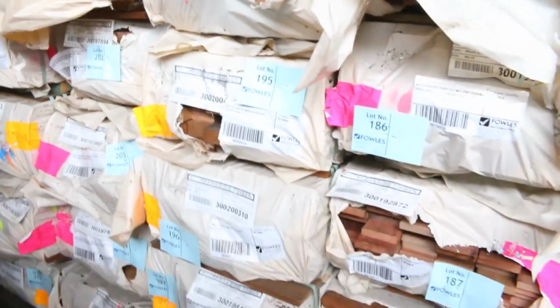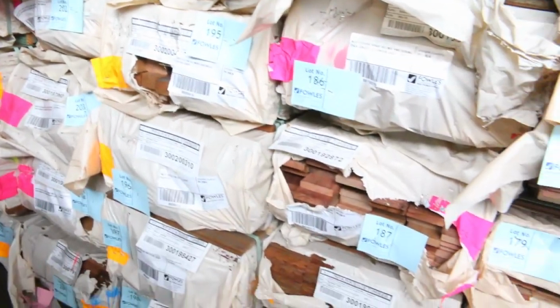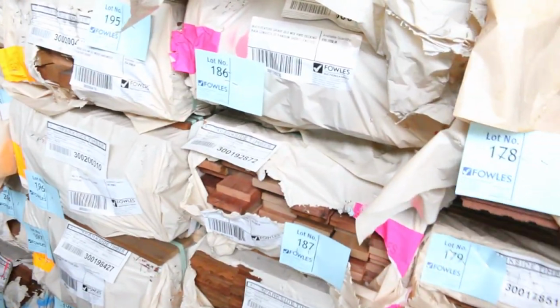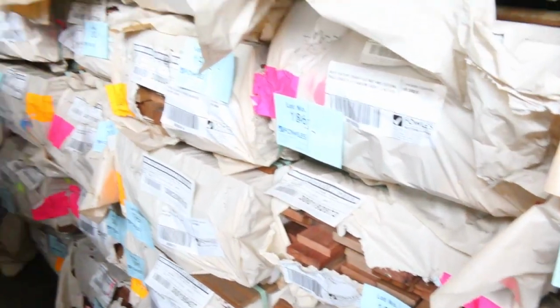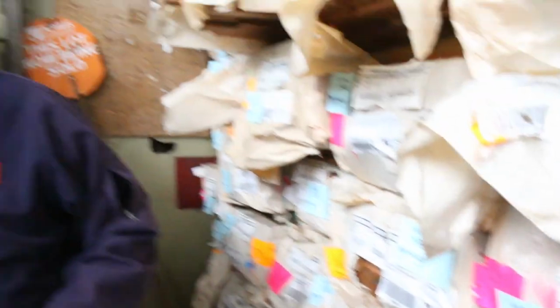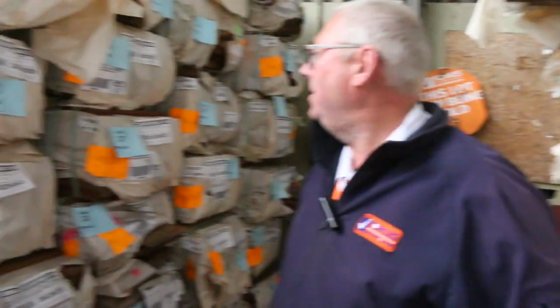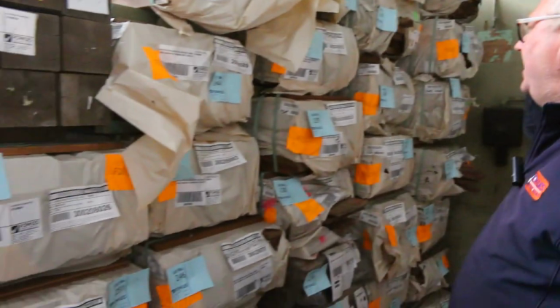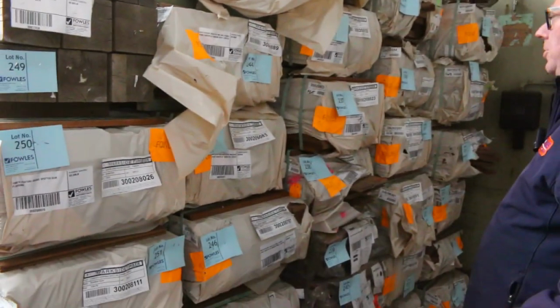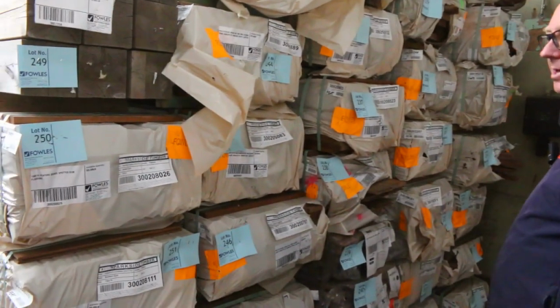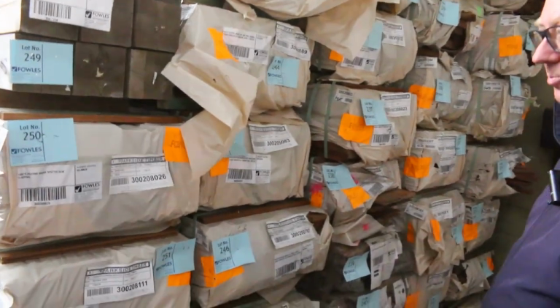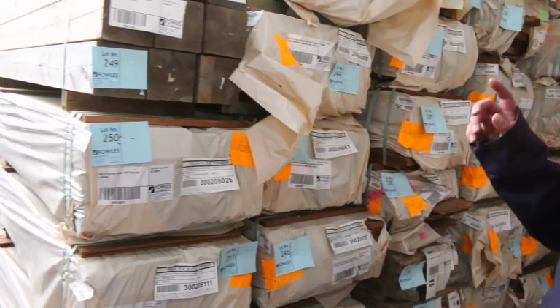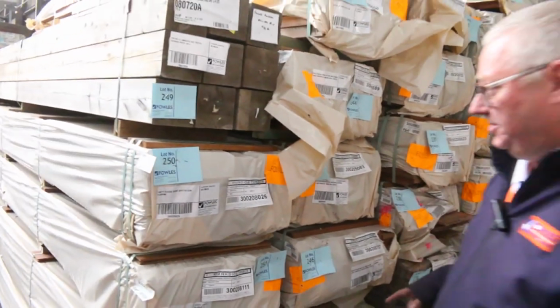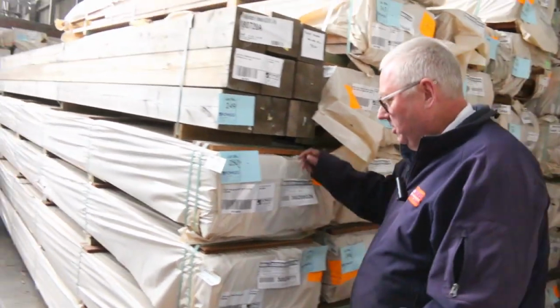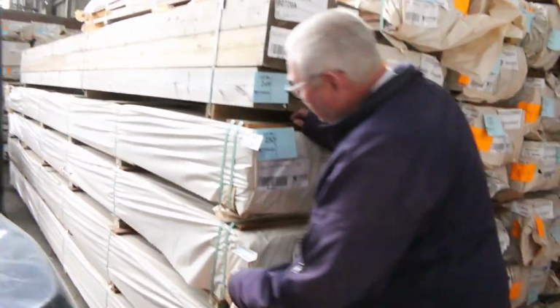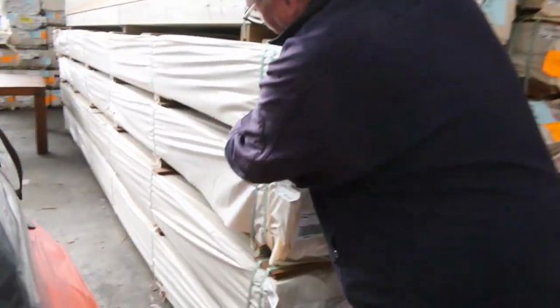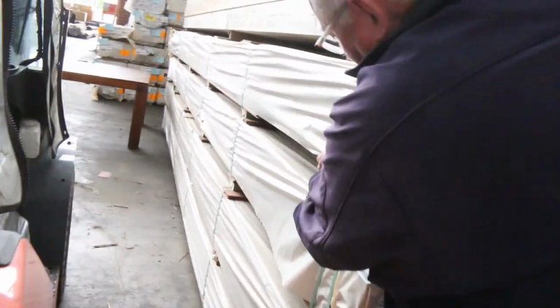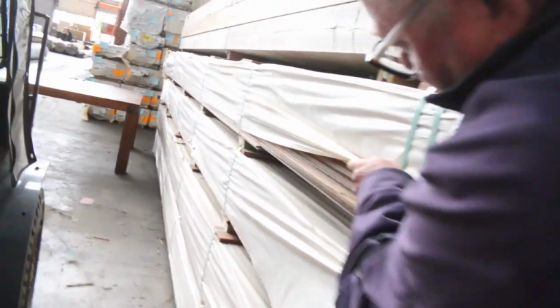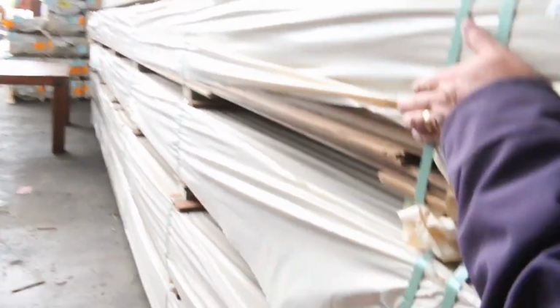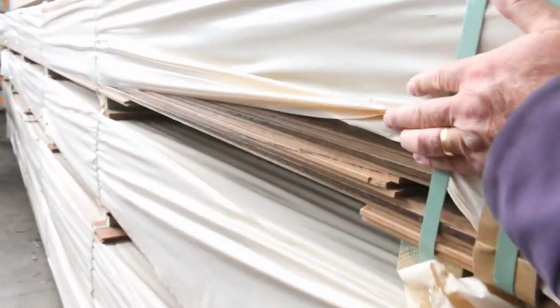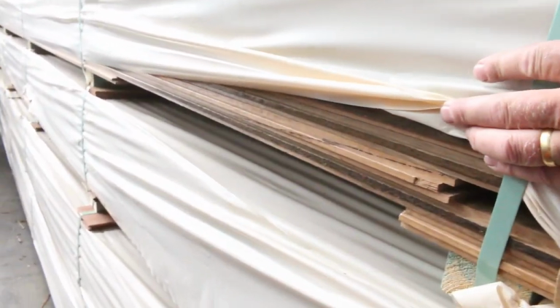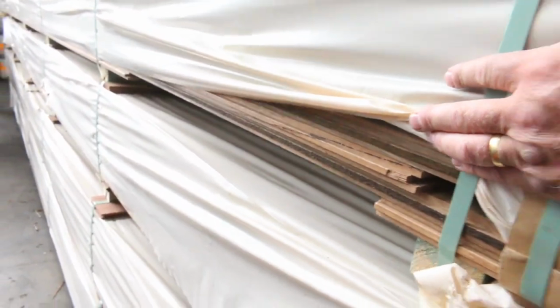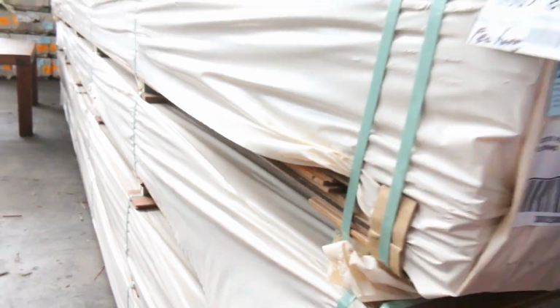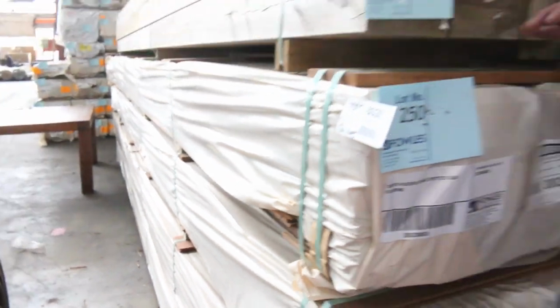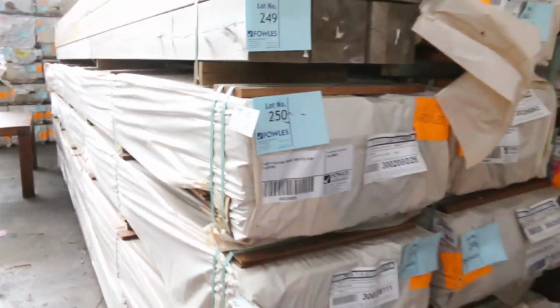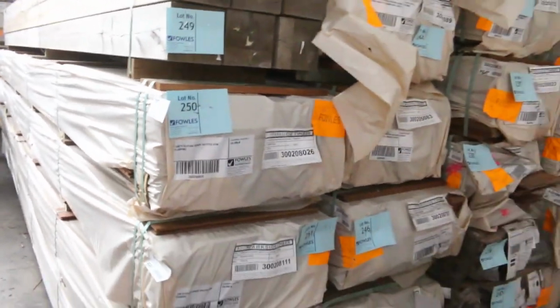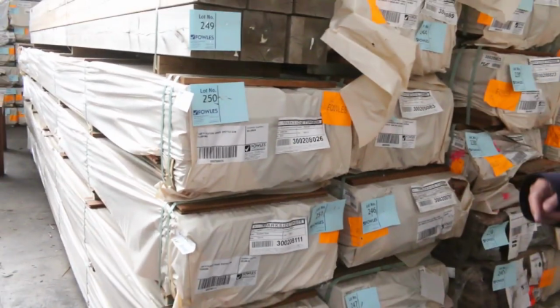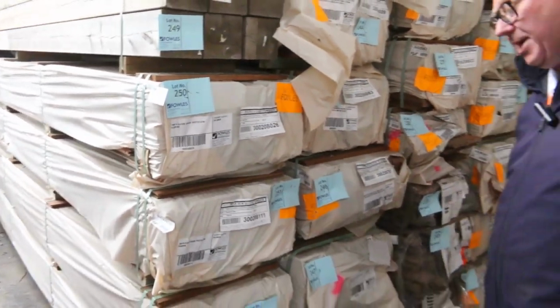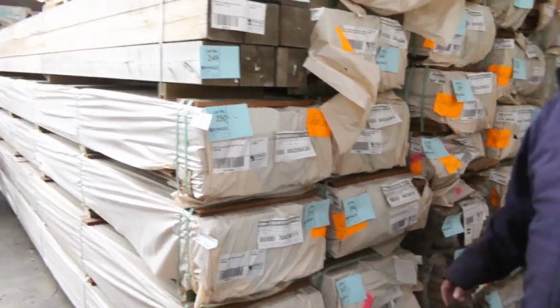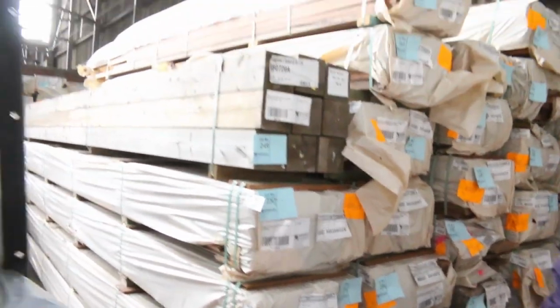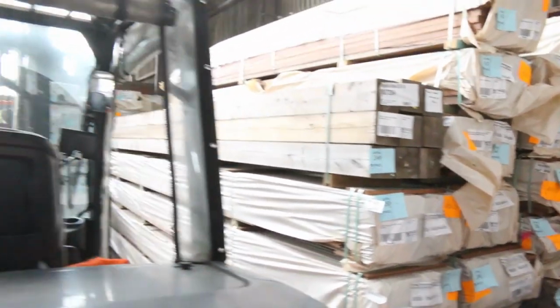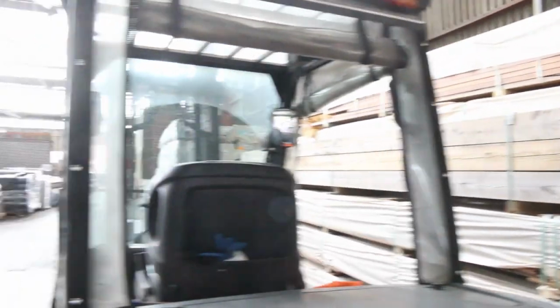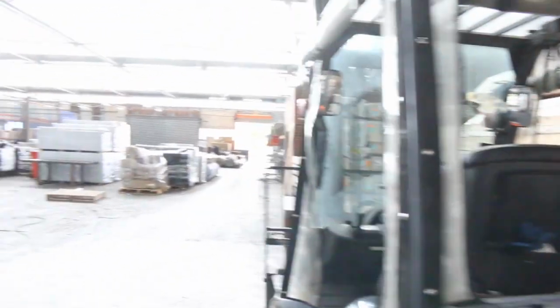Also in here we've got quite a bit of flooring — spotted gum. Oh, there's some right here actually. Well, lot 250 is one of those. Look at that — feature grade spotted gum flooring in a 130 by 19. You'll find a number of packs of that product spread throughout the catalogue.